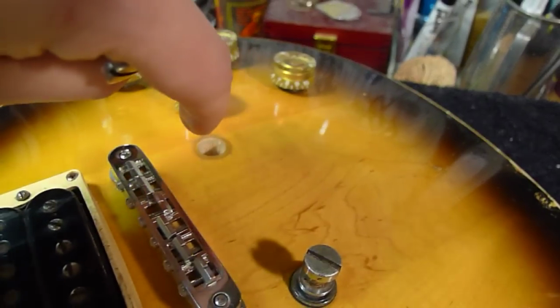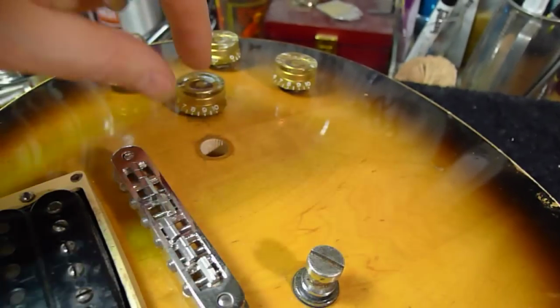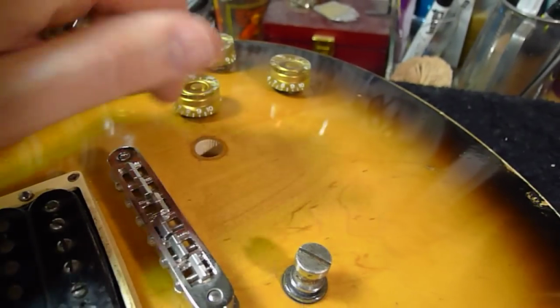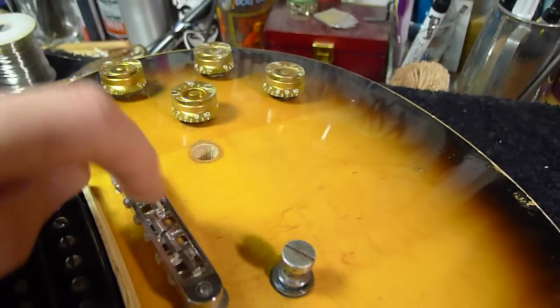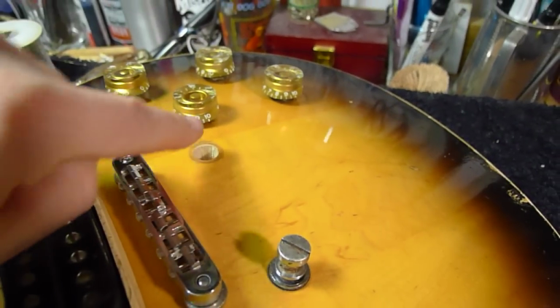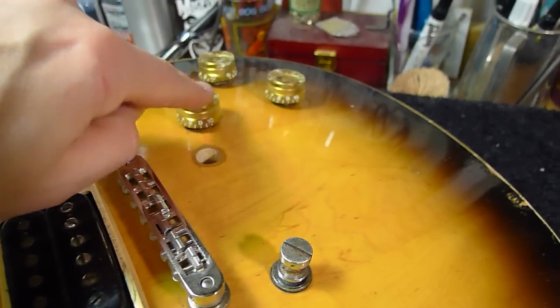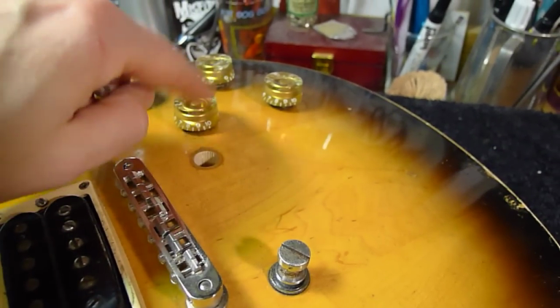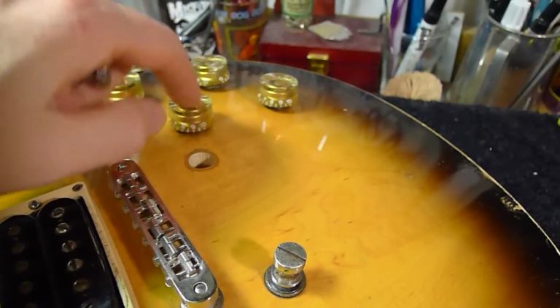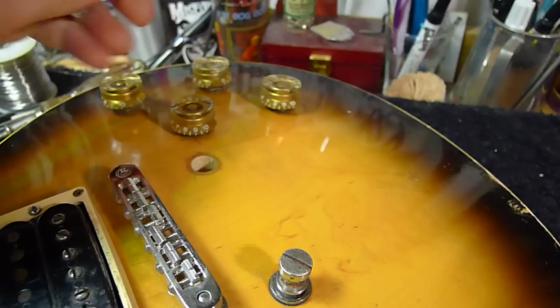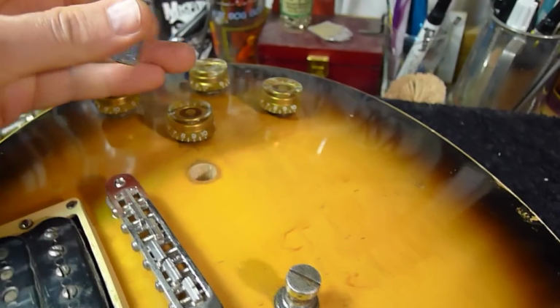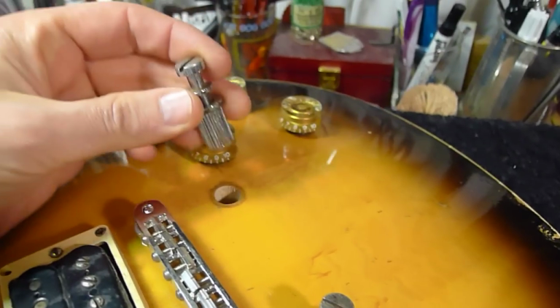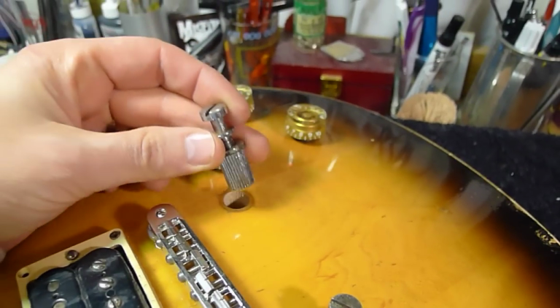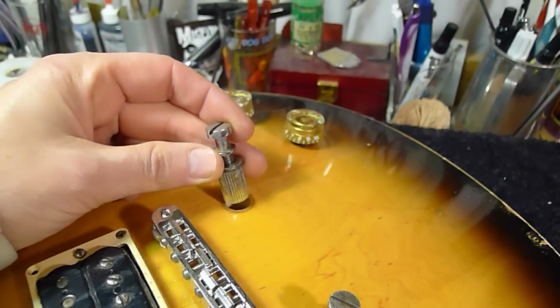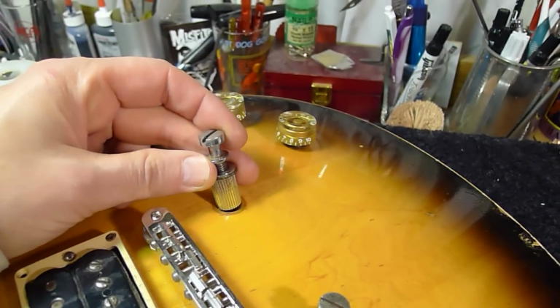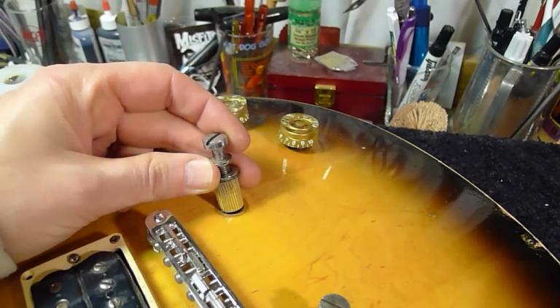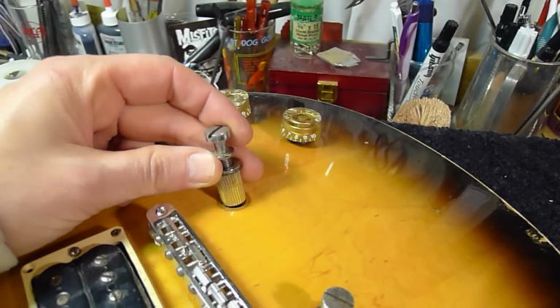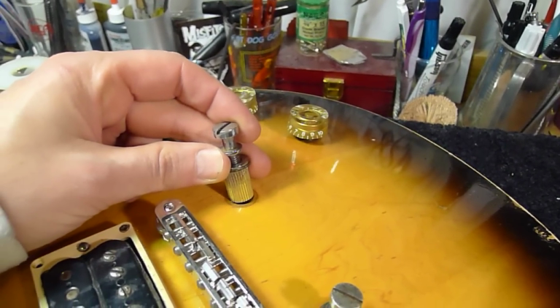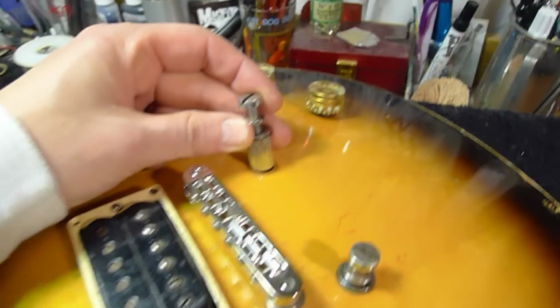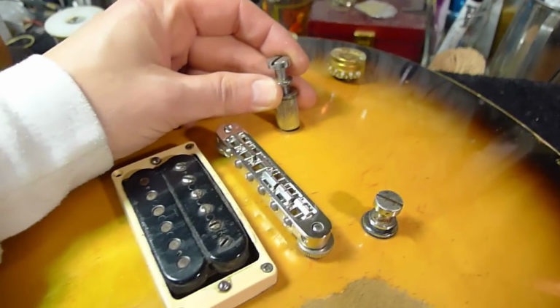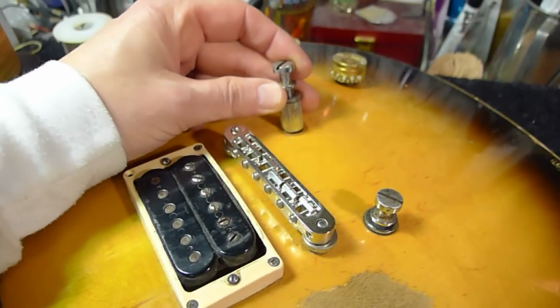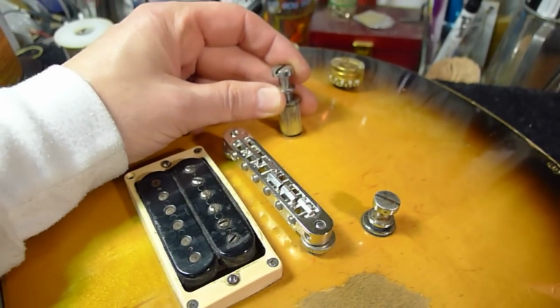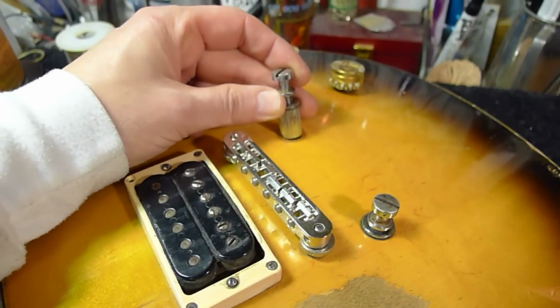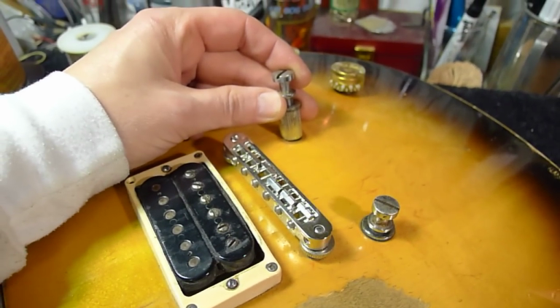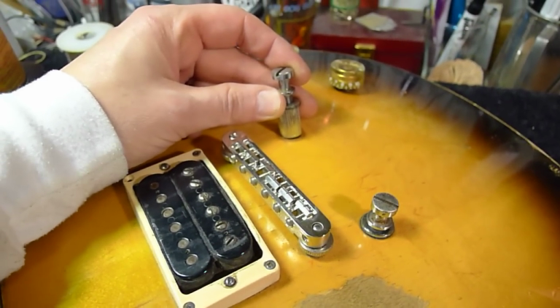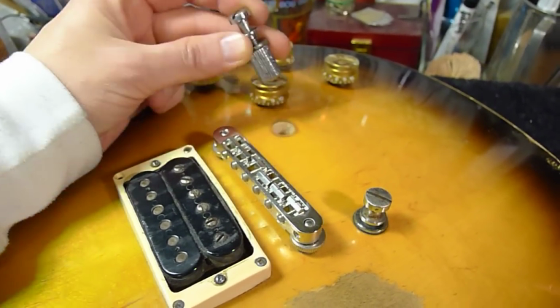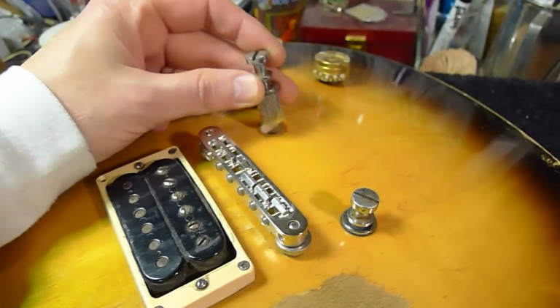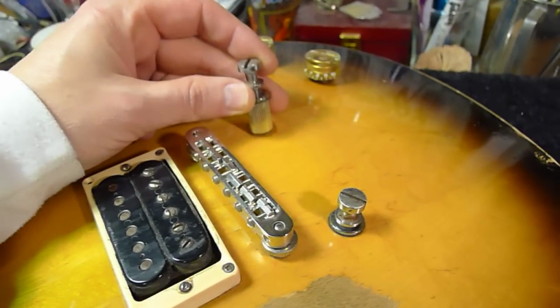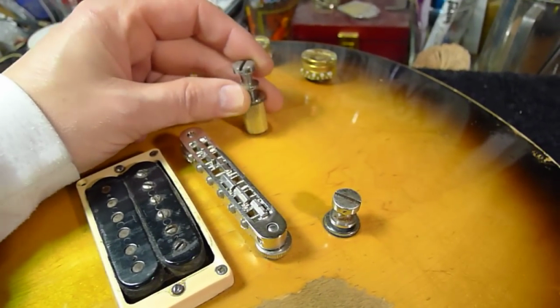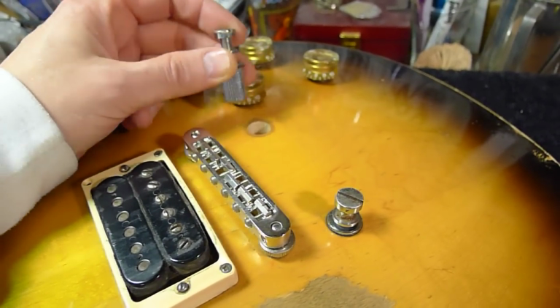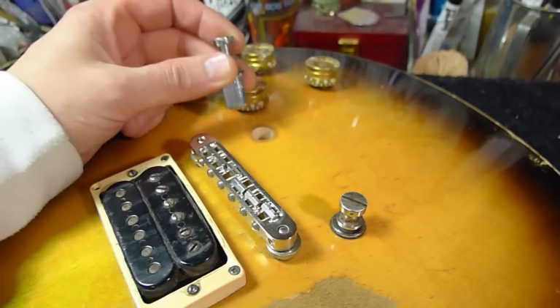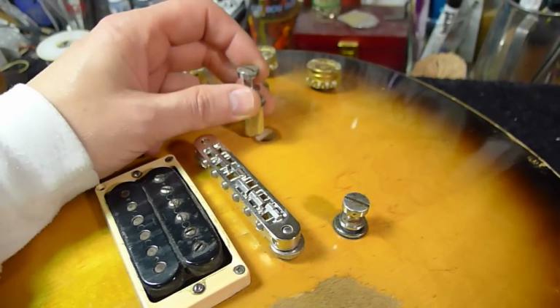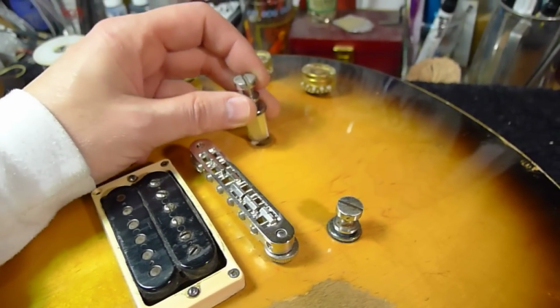Take a little drill bit, drill right in there and ground it to your pot. Then pound your stud back in. You've got to have it on these old Gibsons — mostly from the 70s, and some 80s as well.